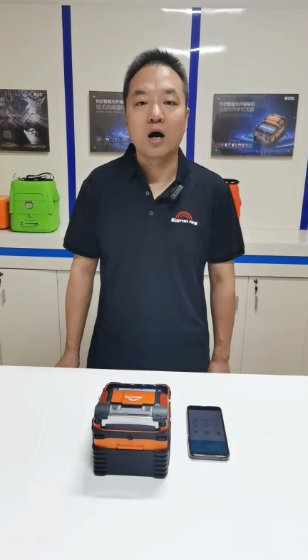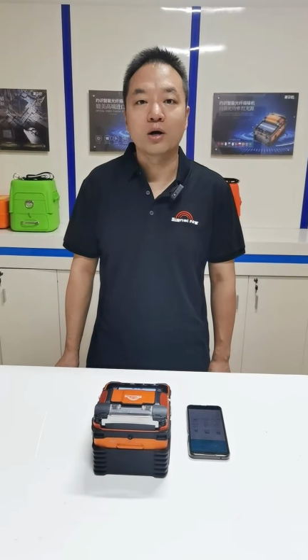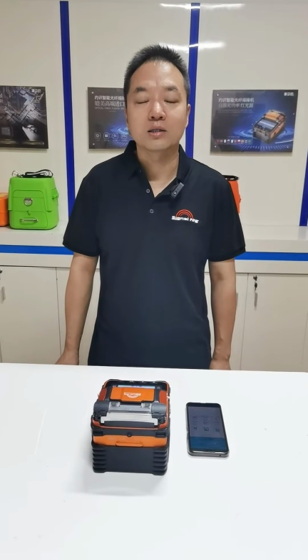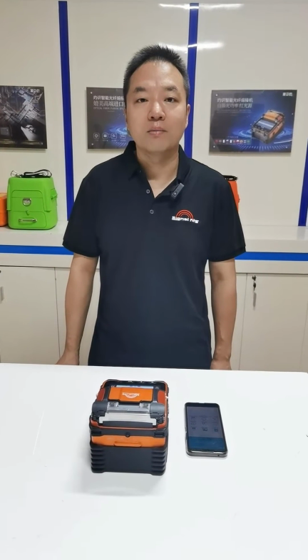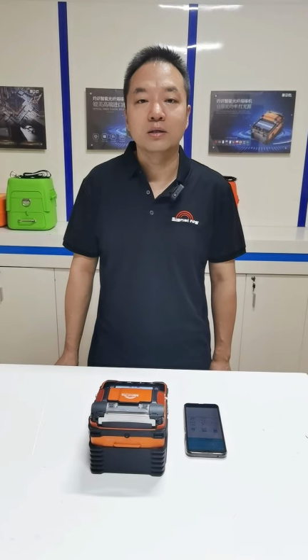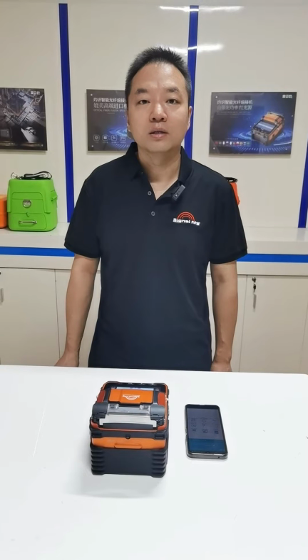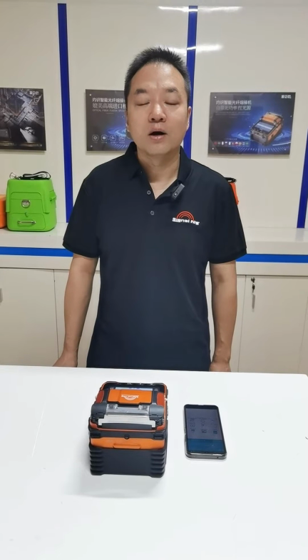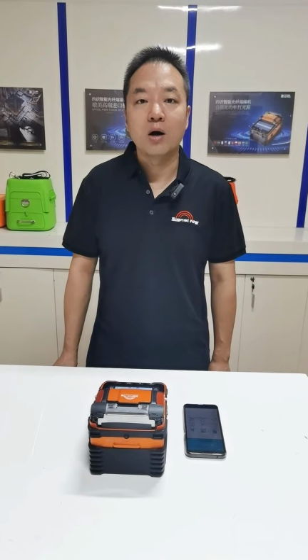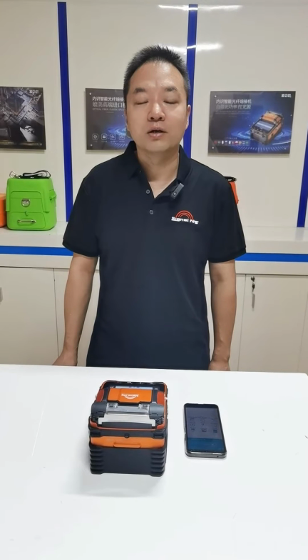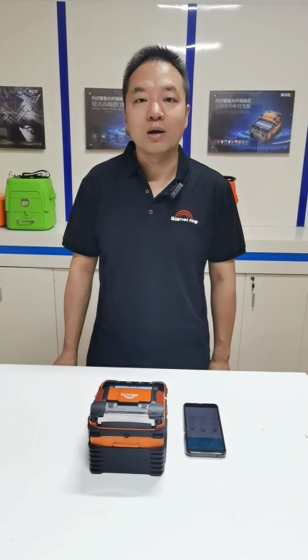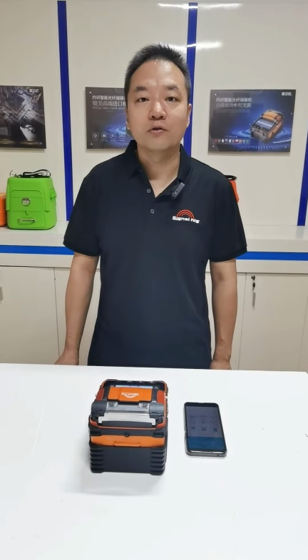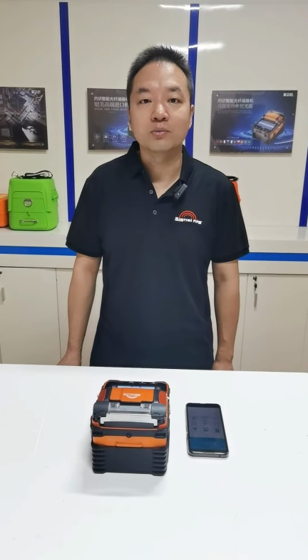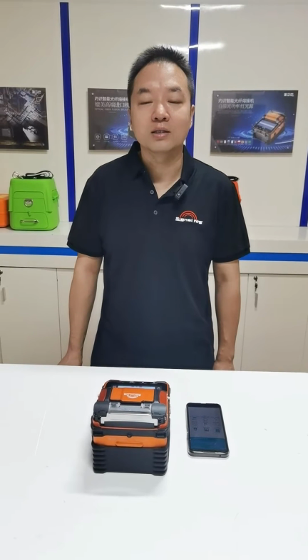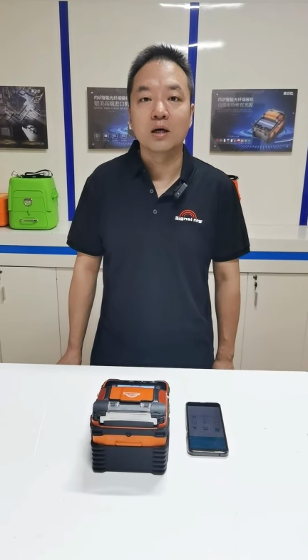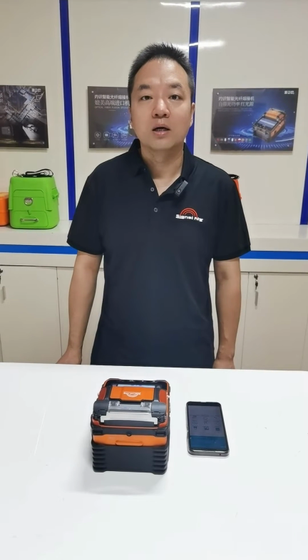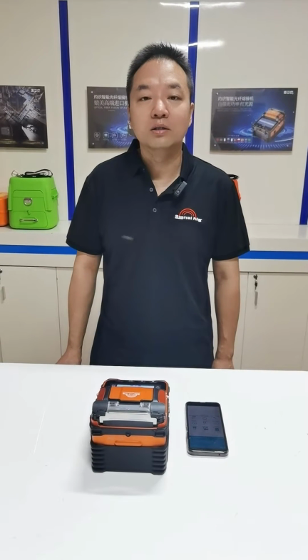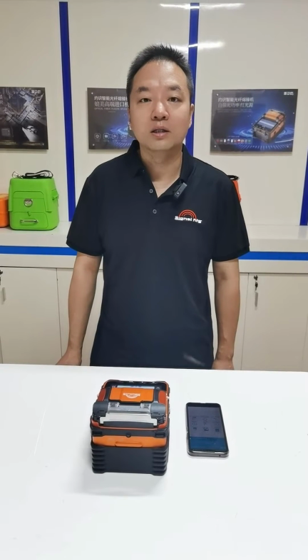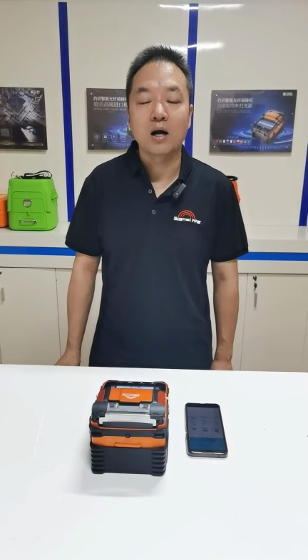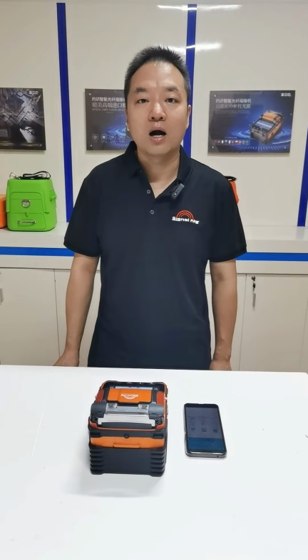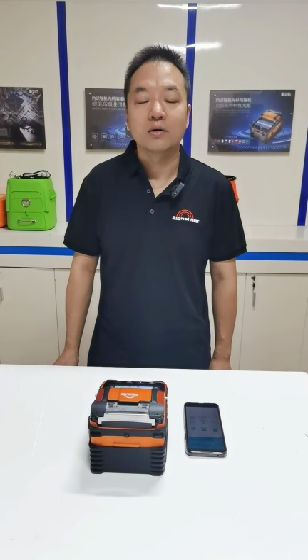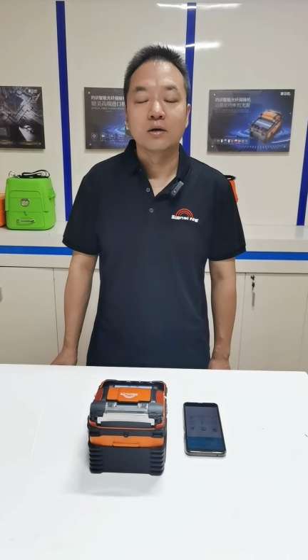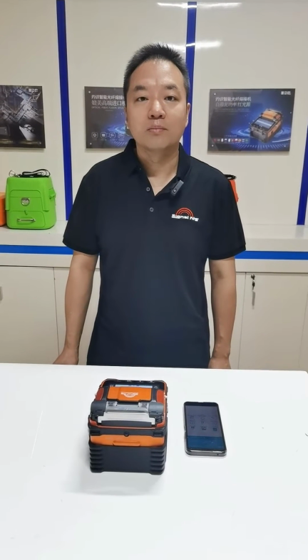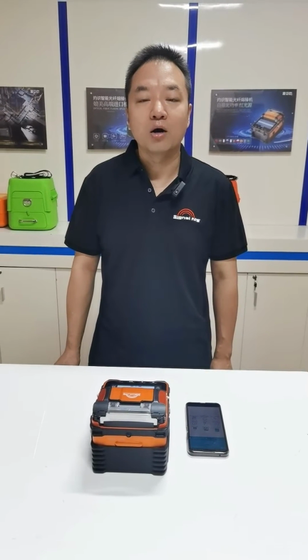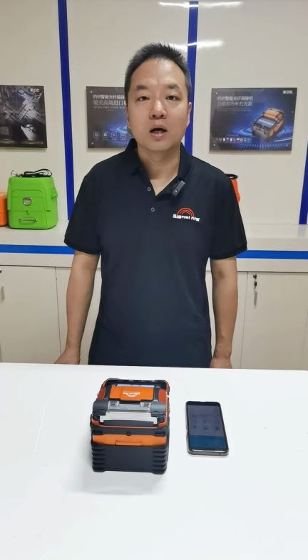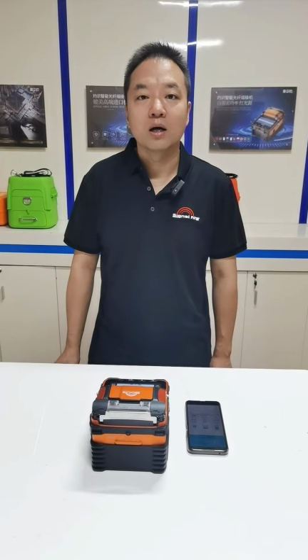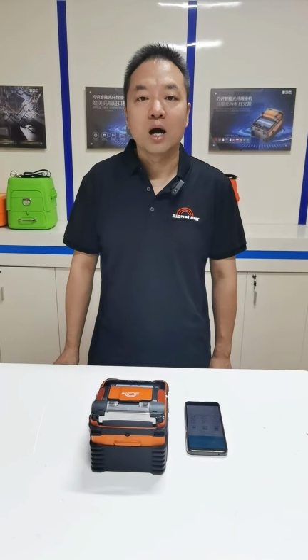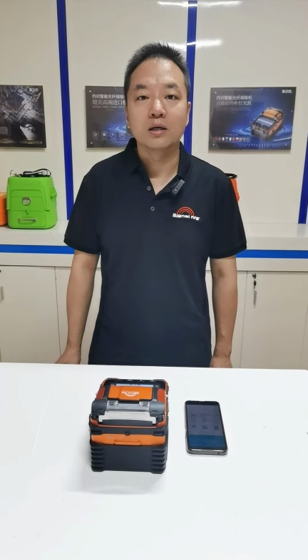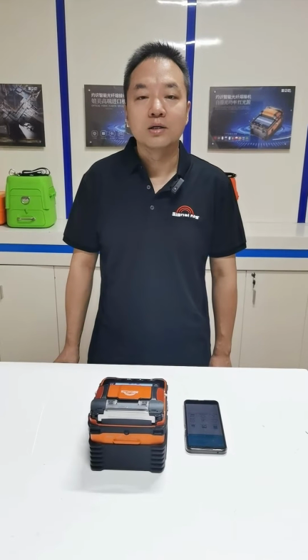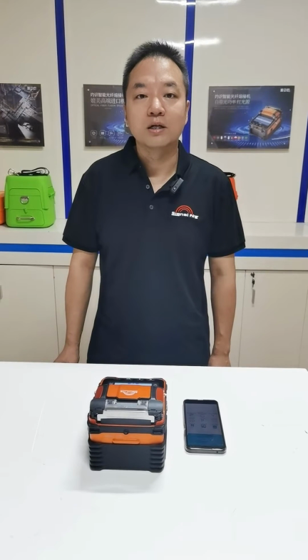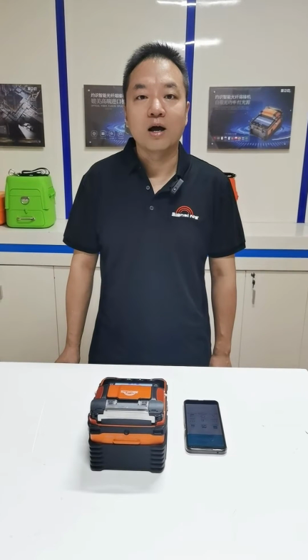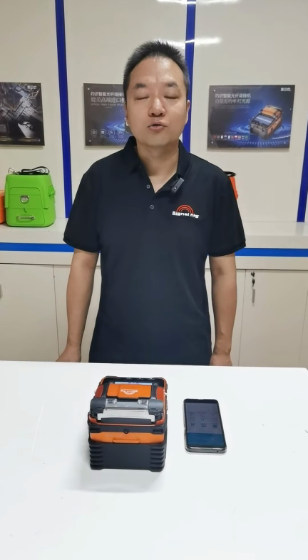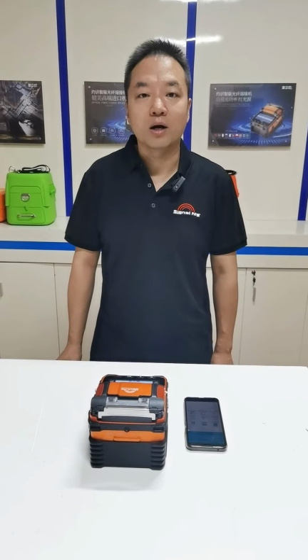Our main products are optical fiber frame splicer, OTDR, power meter, and Signify Stripper.